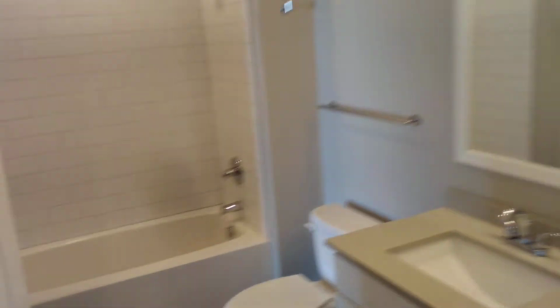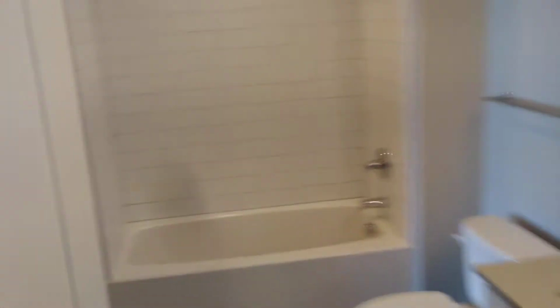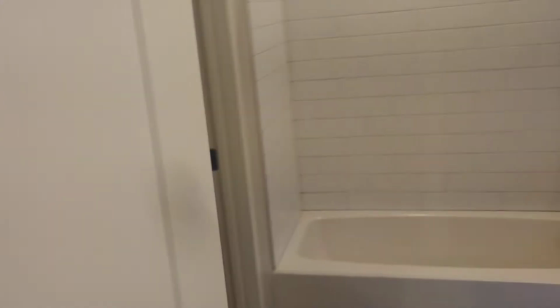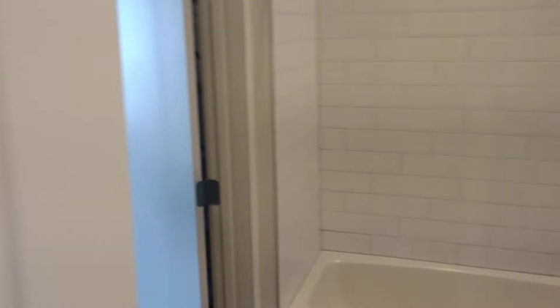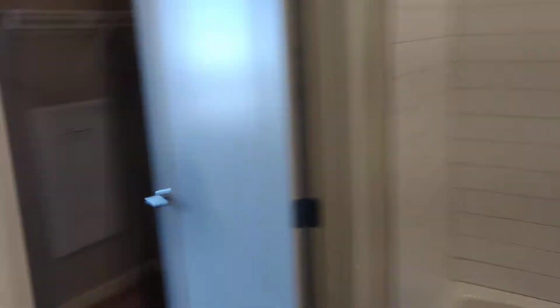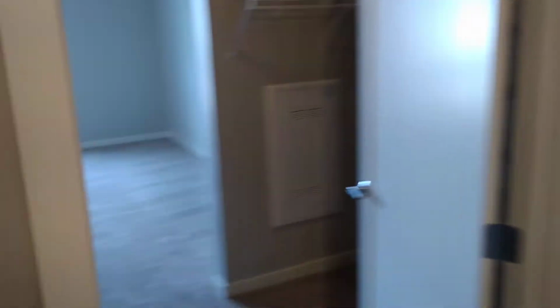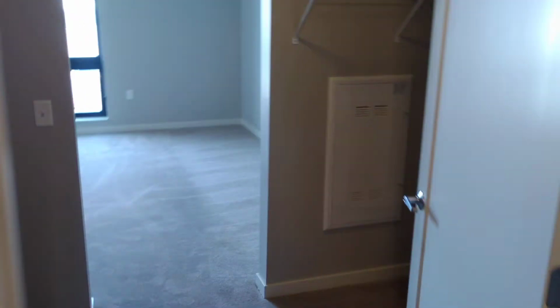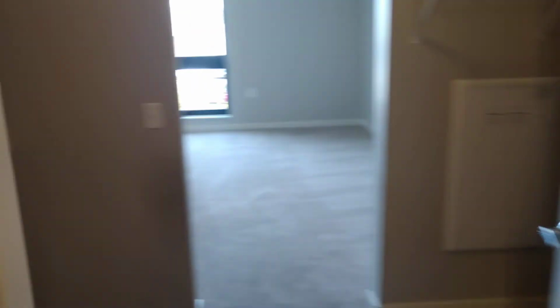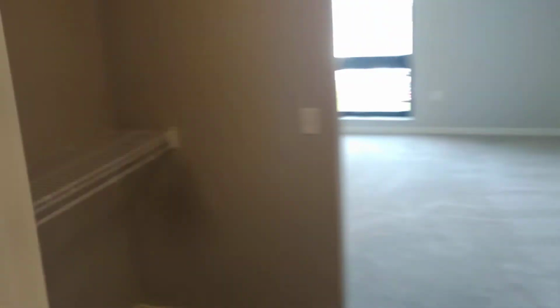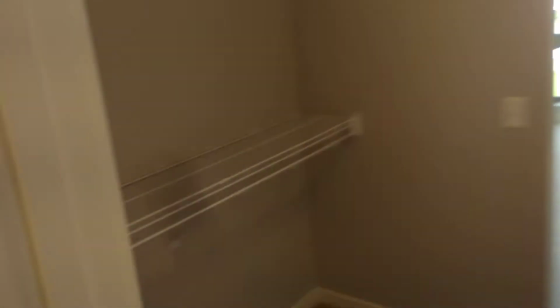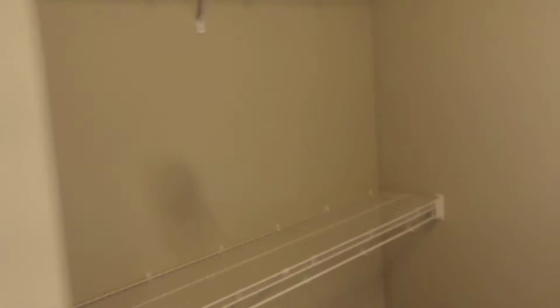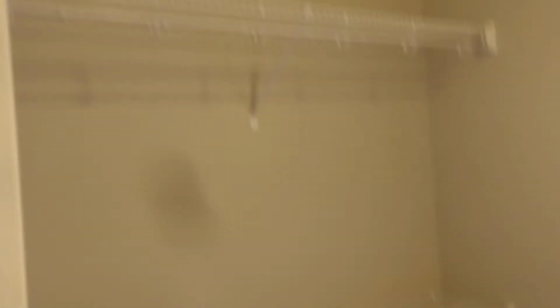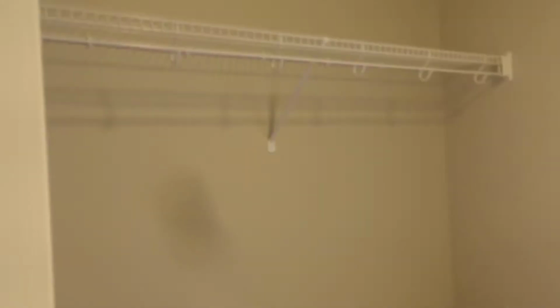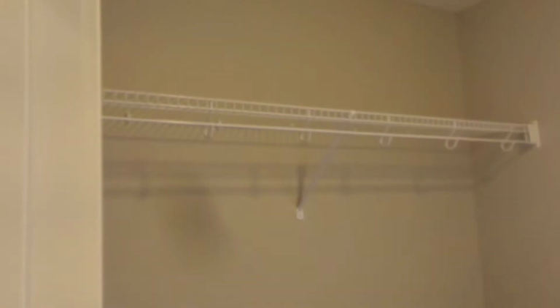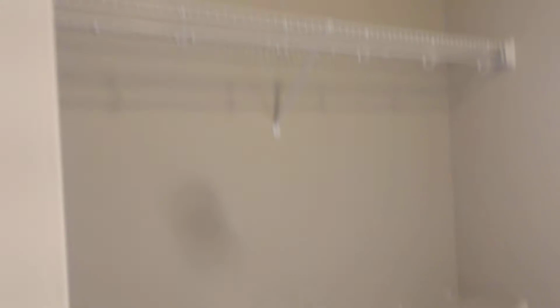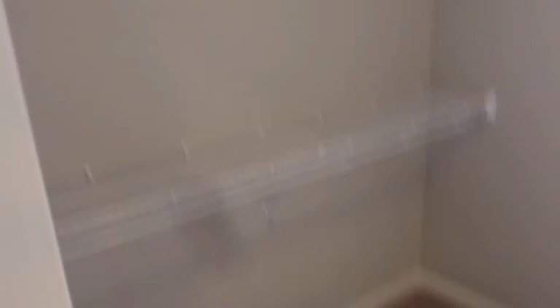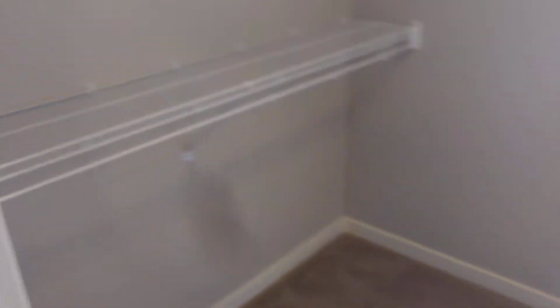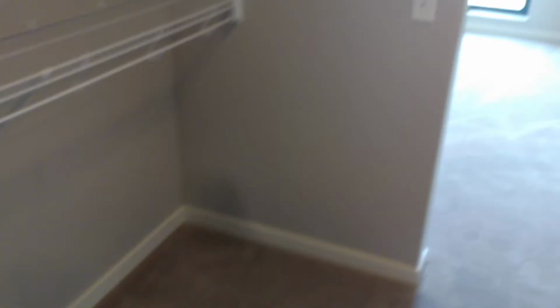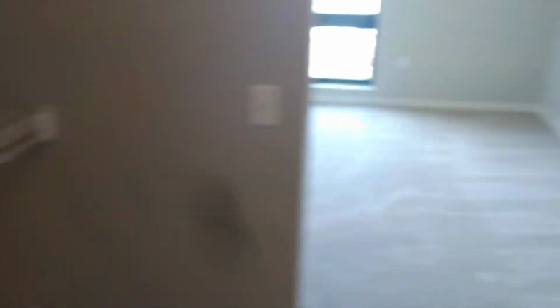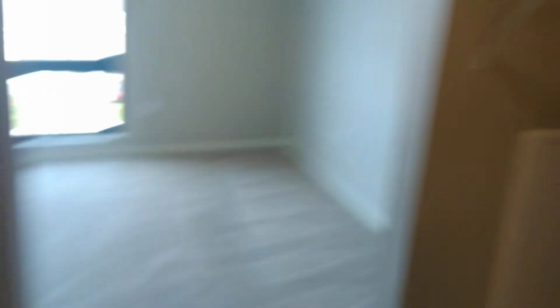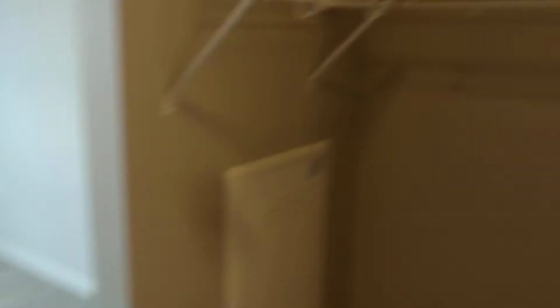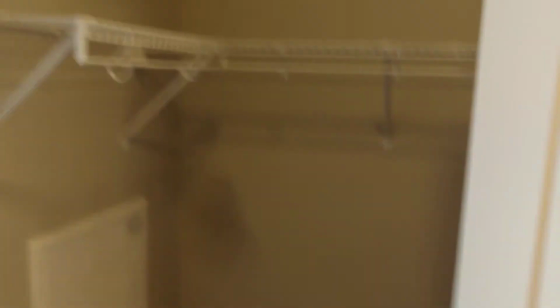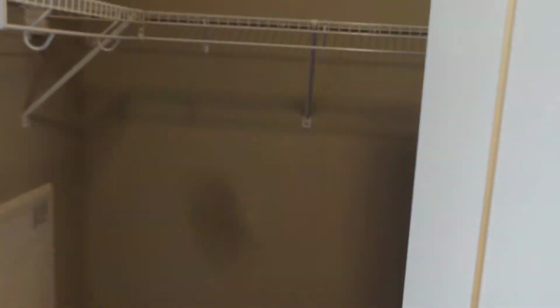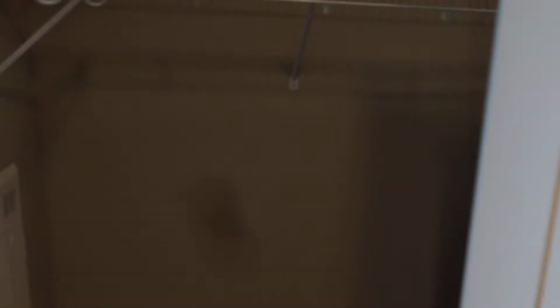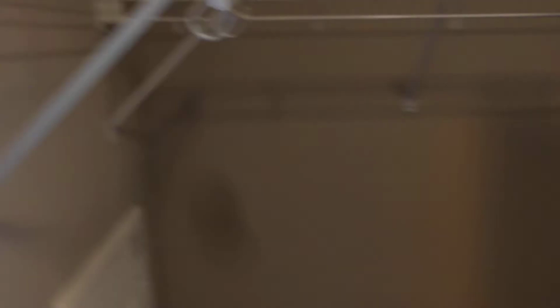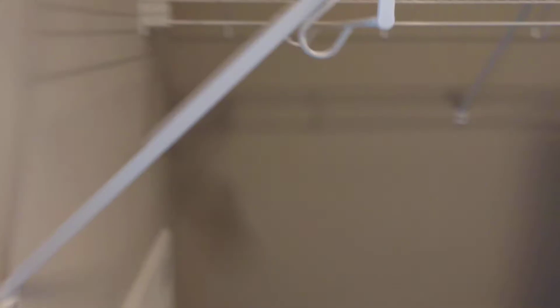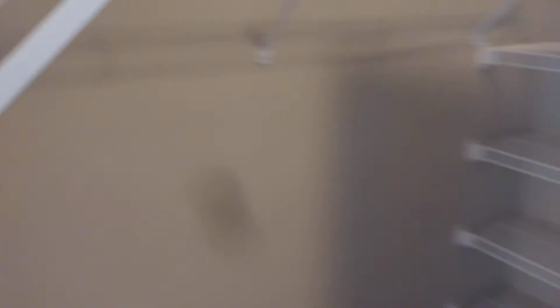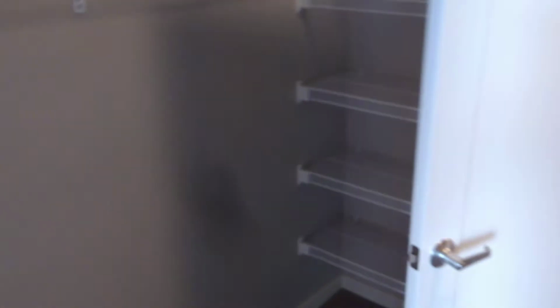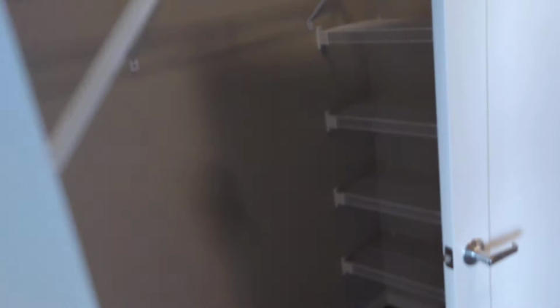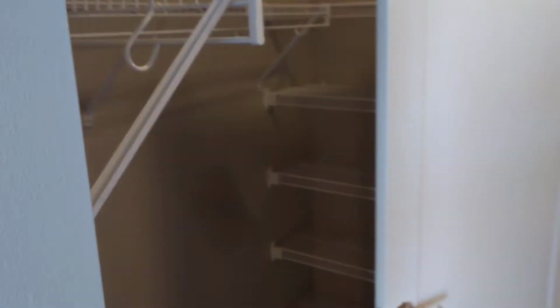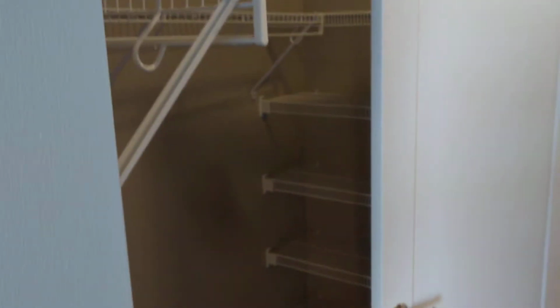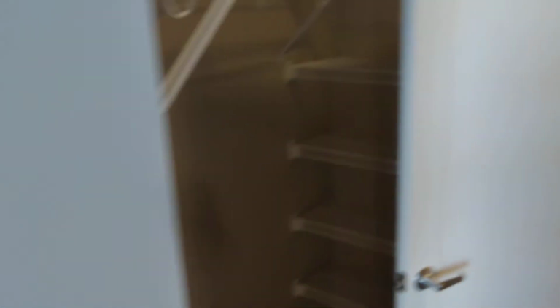We'll actually head in this way. Take a look at that closet I had mentioned on the phone. So you do have the side-by-side pass-through closet. That certainly helps give you a lot of space for maybe some extra furniture. There's also some shelving there.